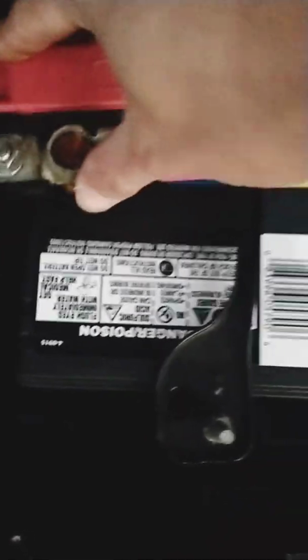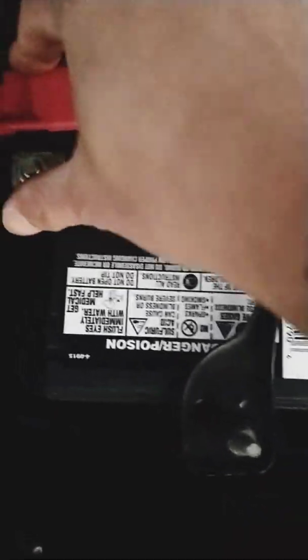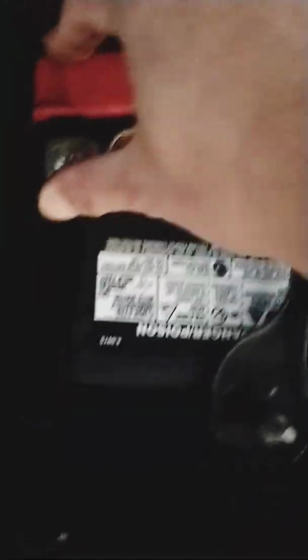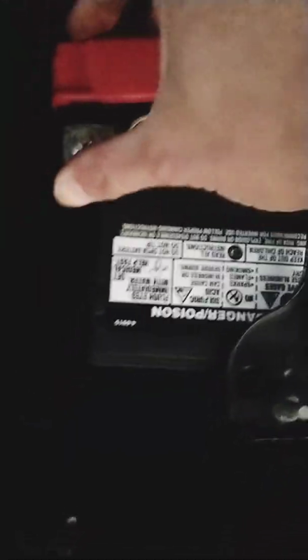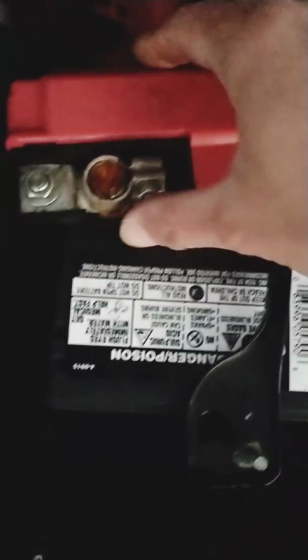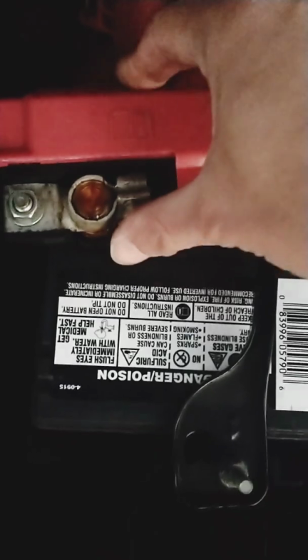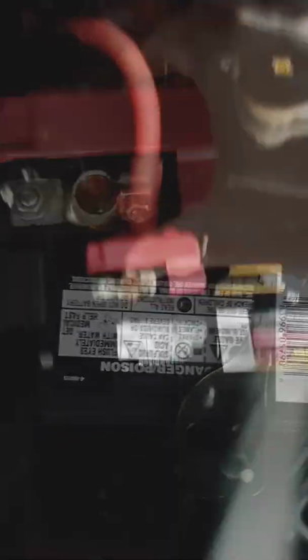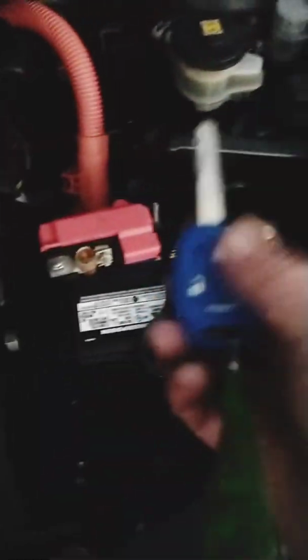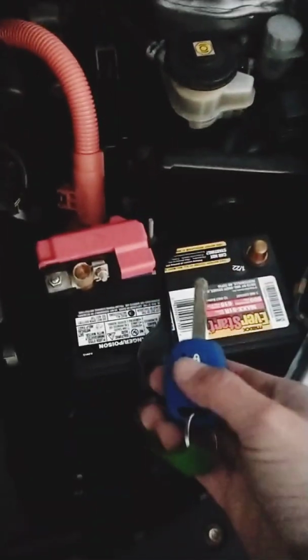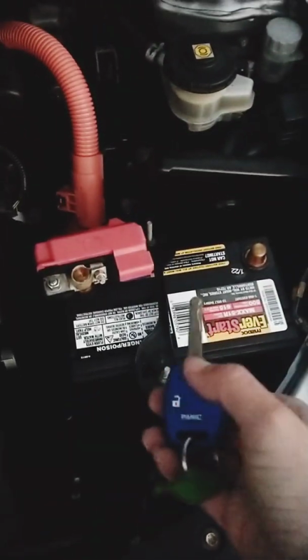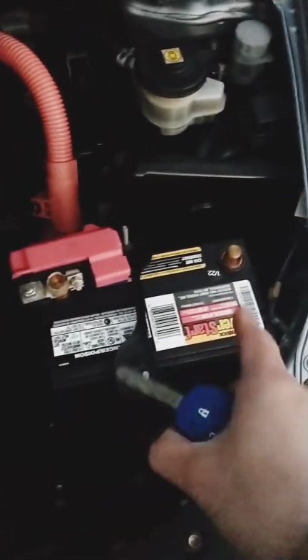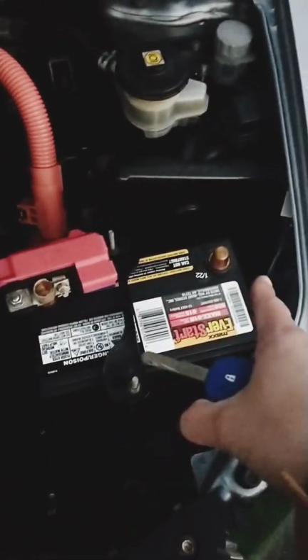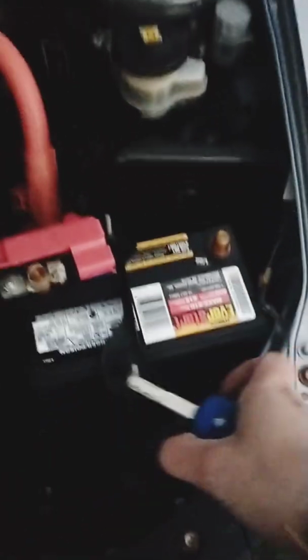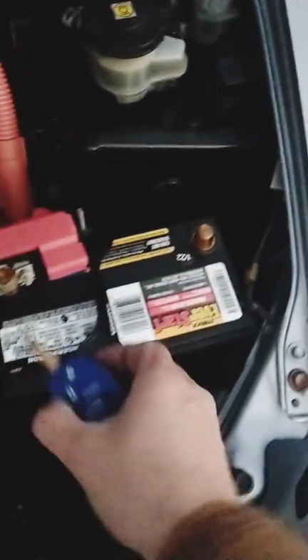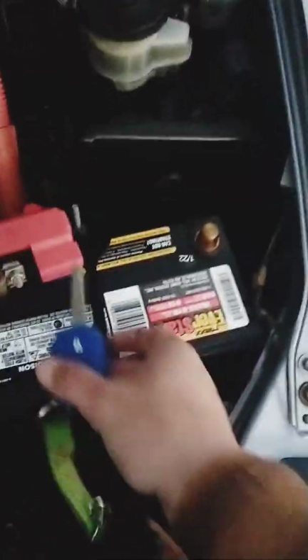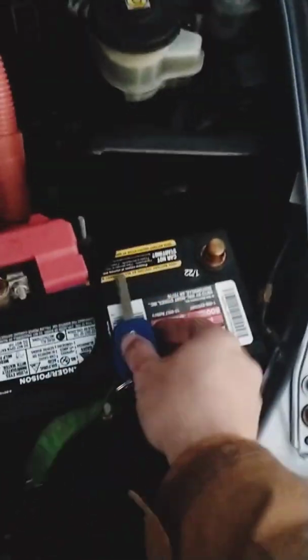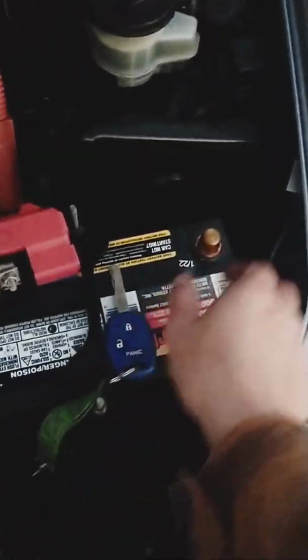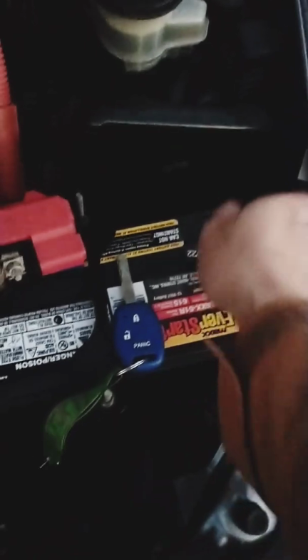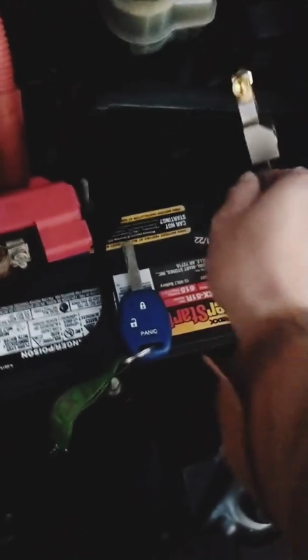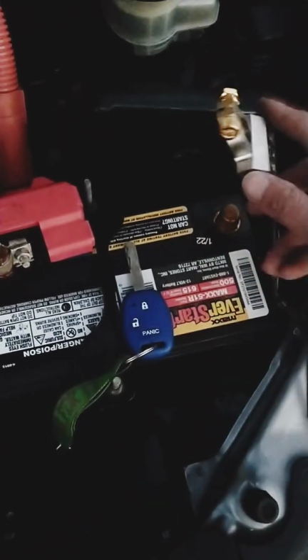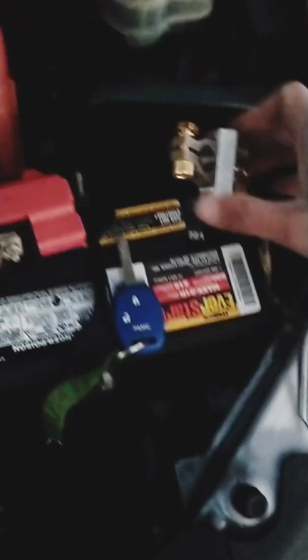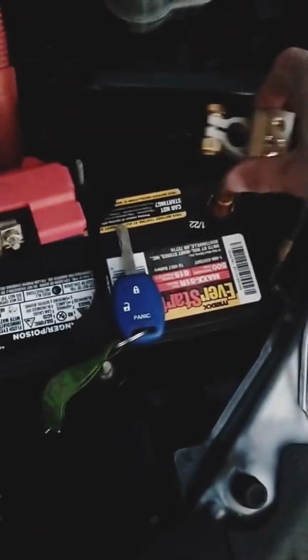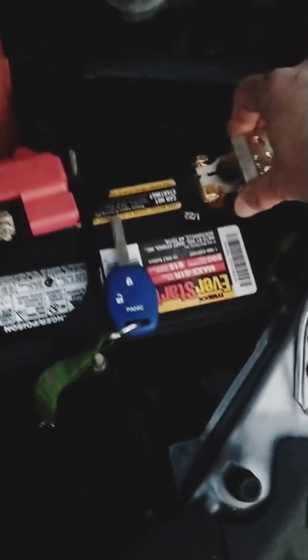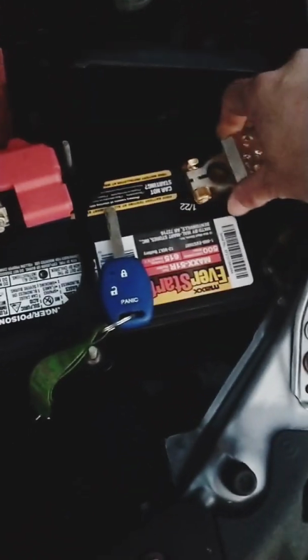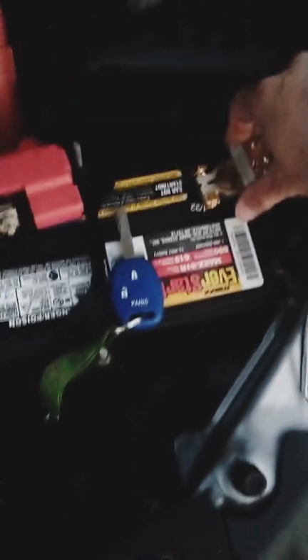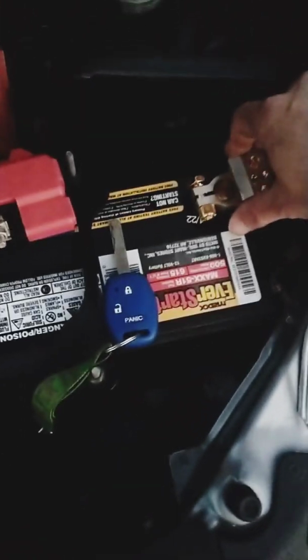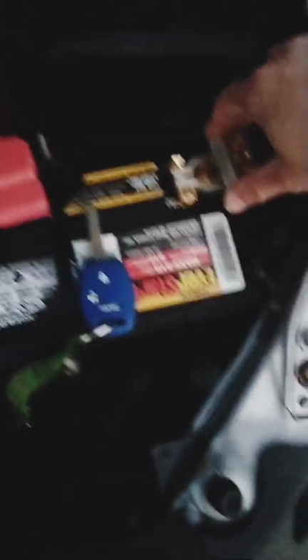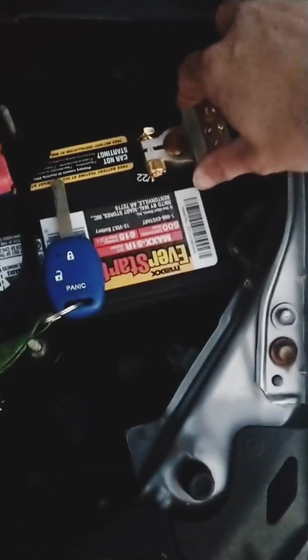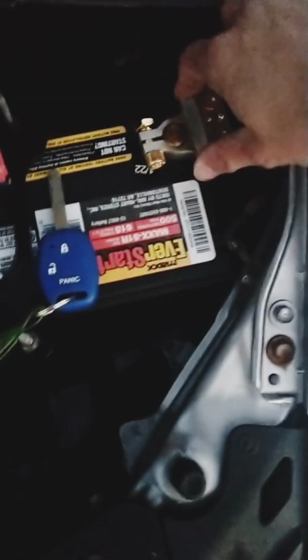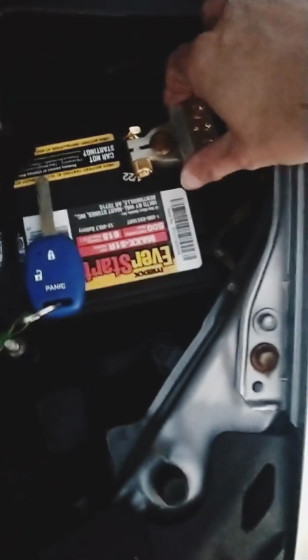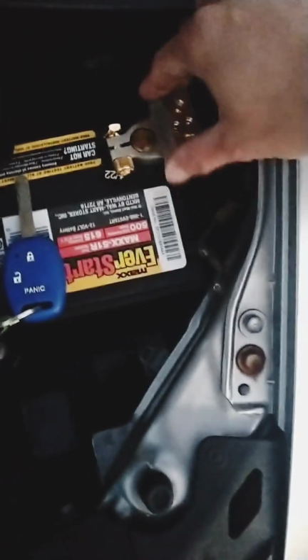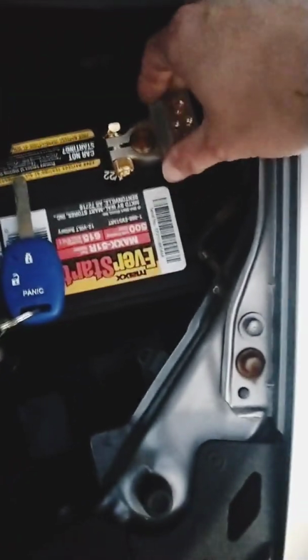At this point you need to get your key fob ready just to disarm the car after you reconnect the negative terminal. Otherwise you're going to be scared until next week. In this case I didn't need that.